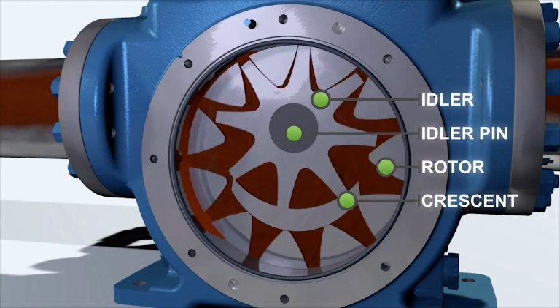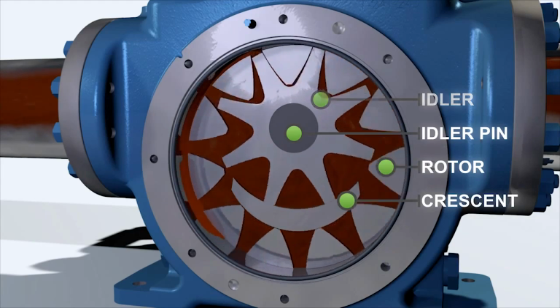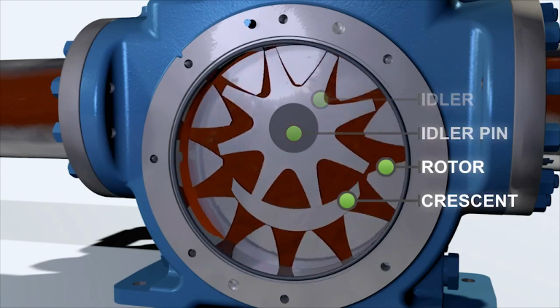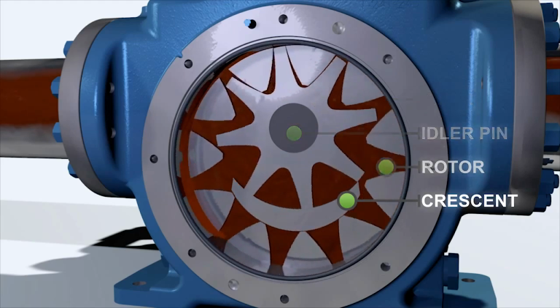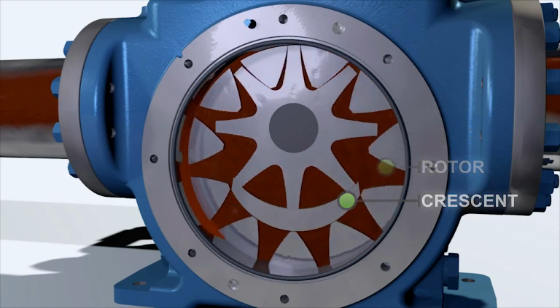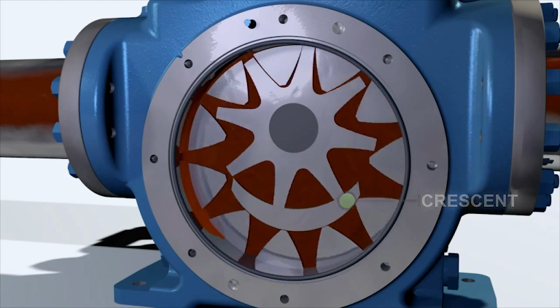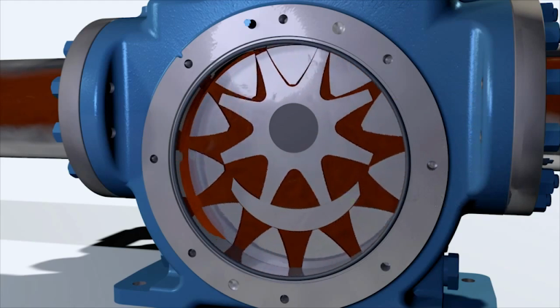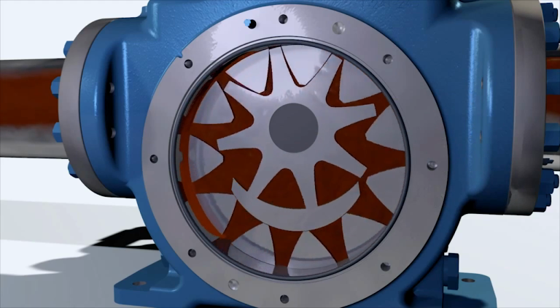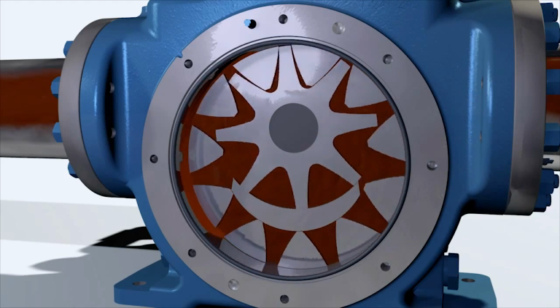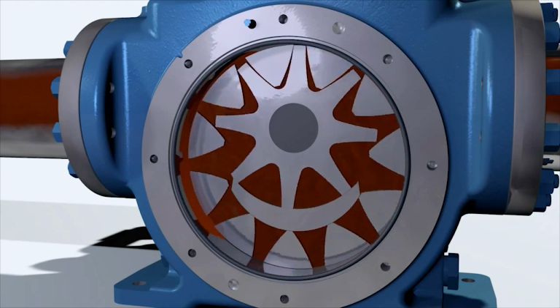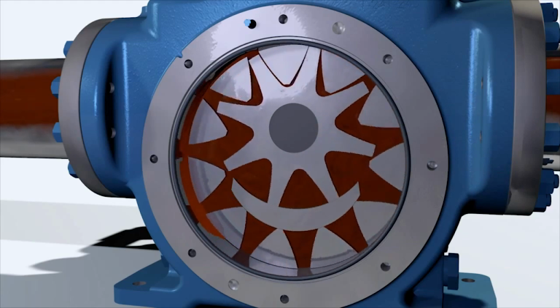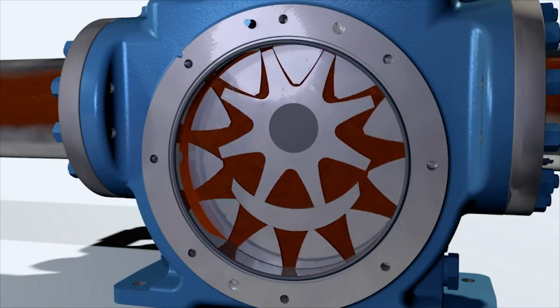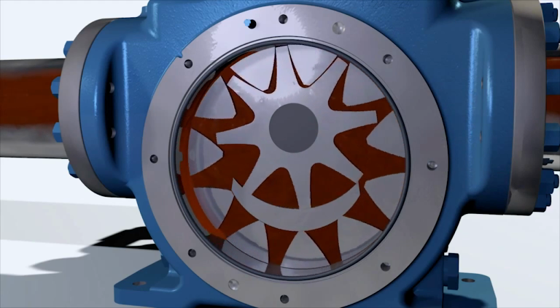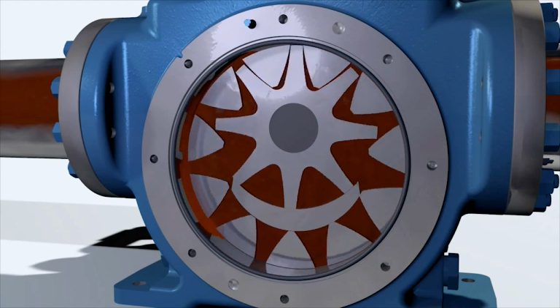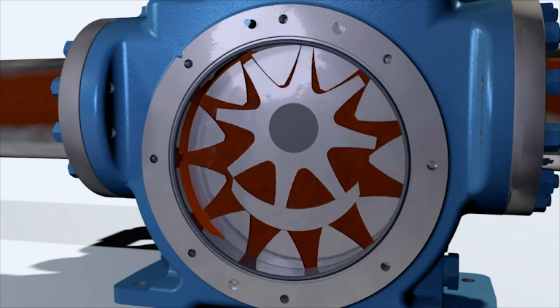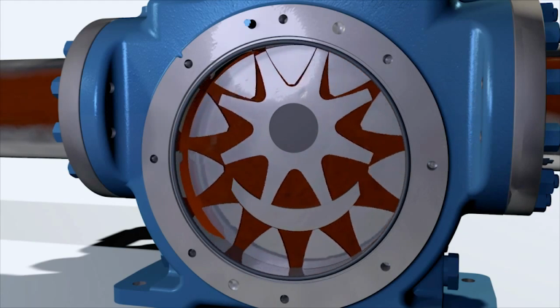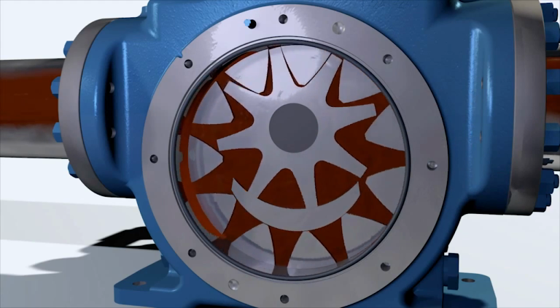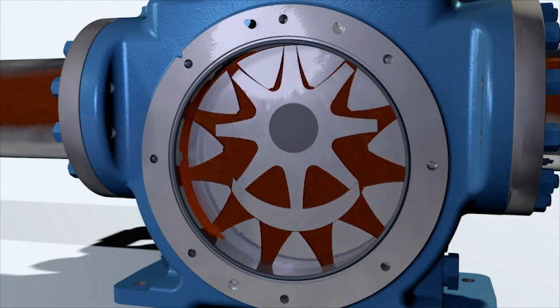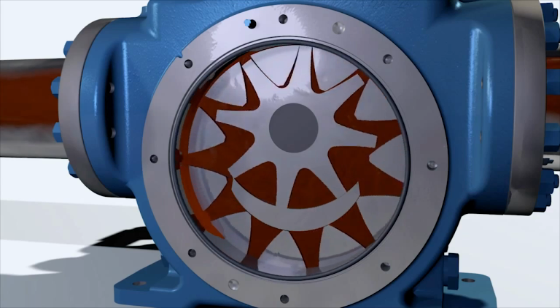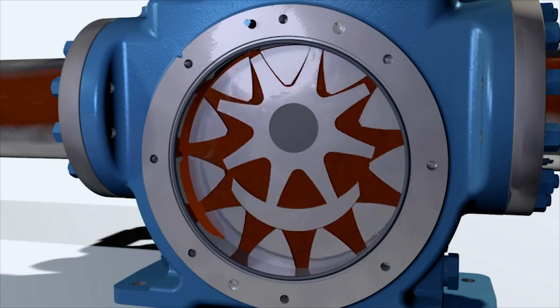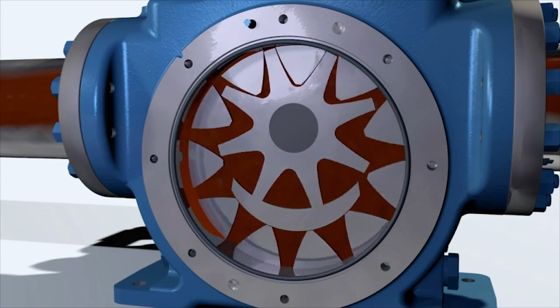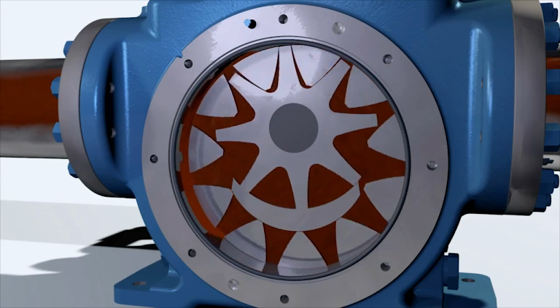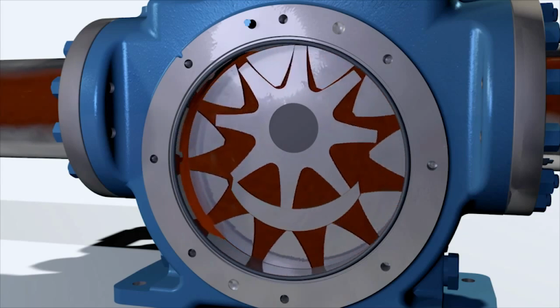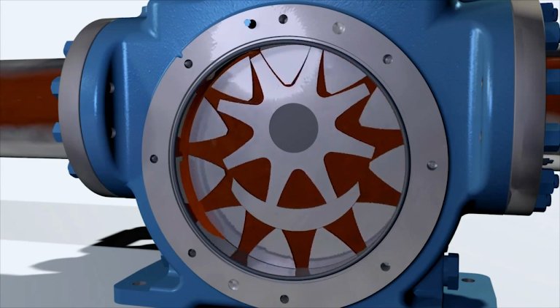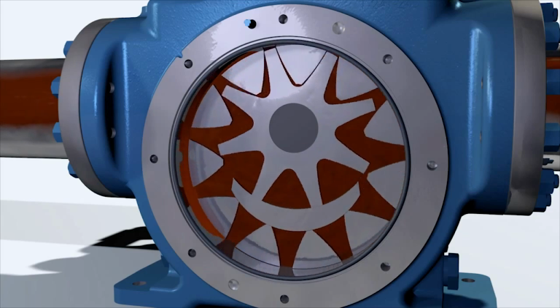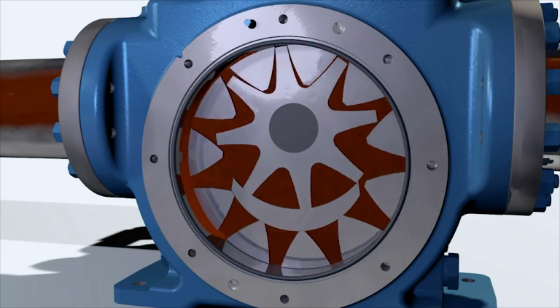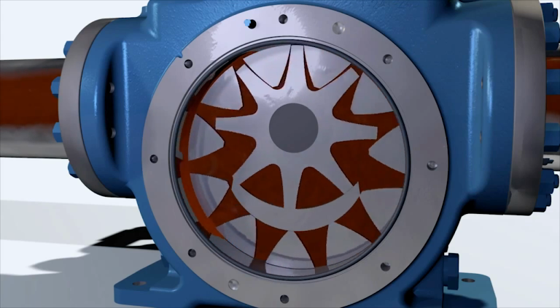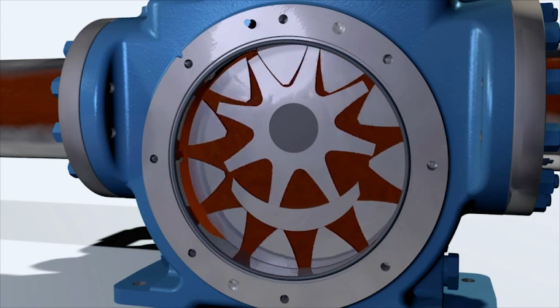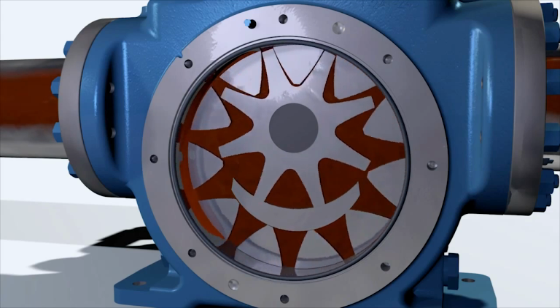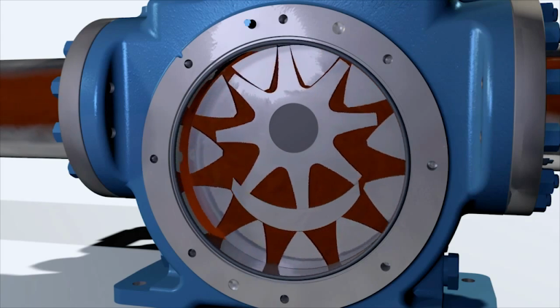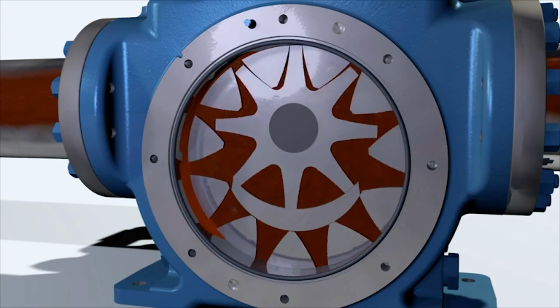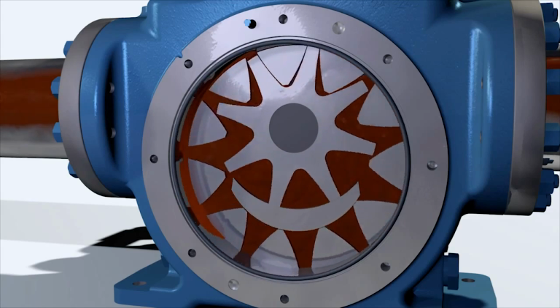This forms cavities between the gear teeth coming out of mesh, which creates a low-pressure zone to pull the liquid in, move the liquid through the pump, and when the gears mesh, force the liquid out.